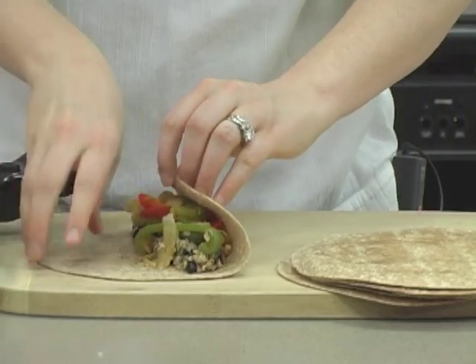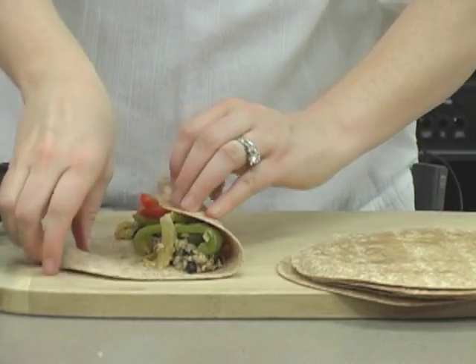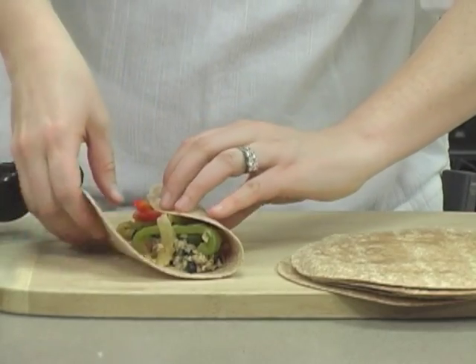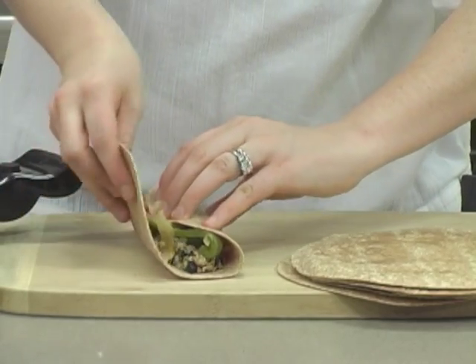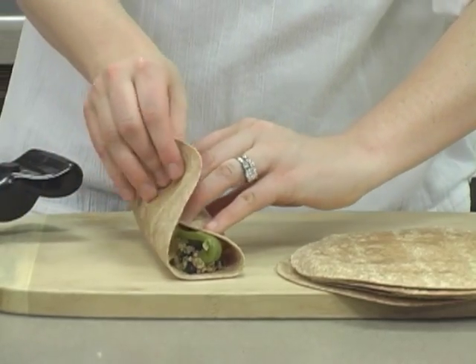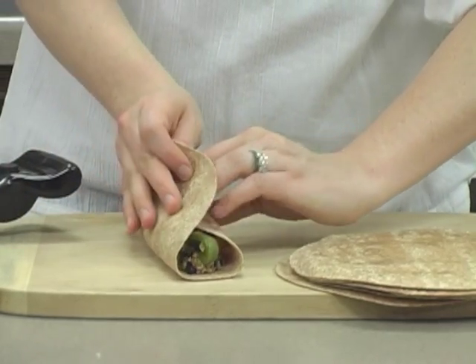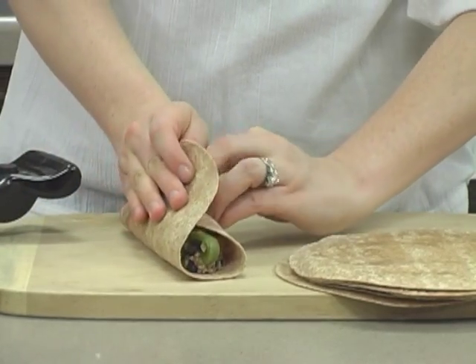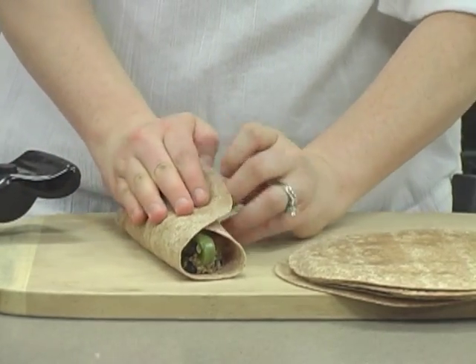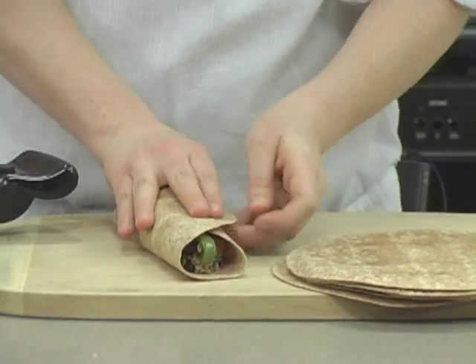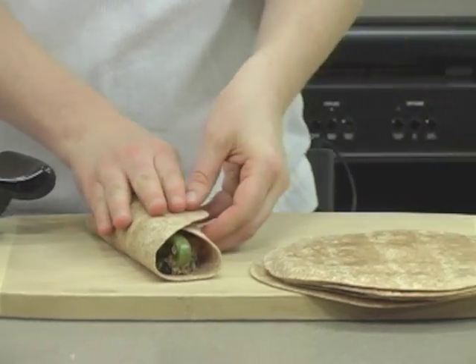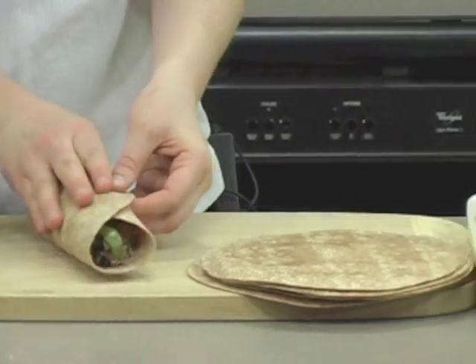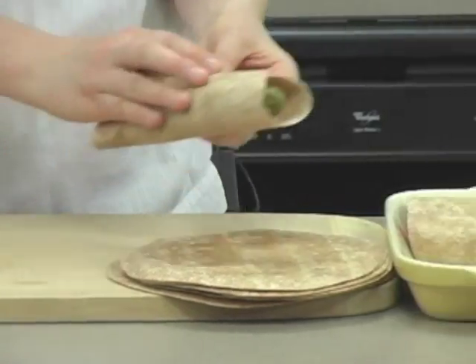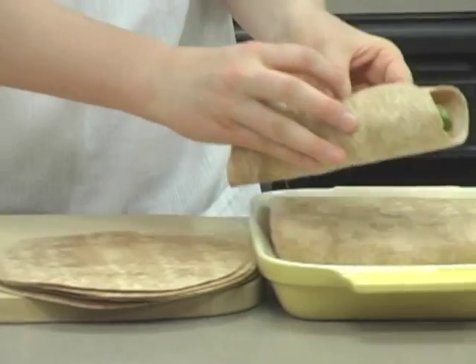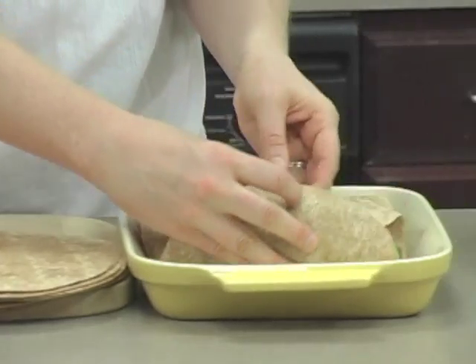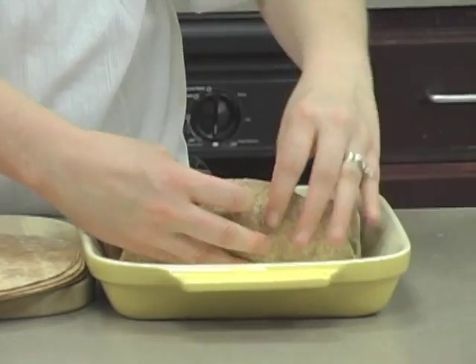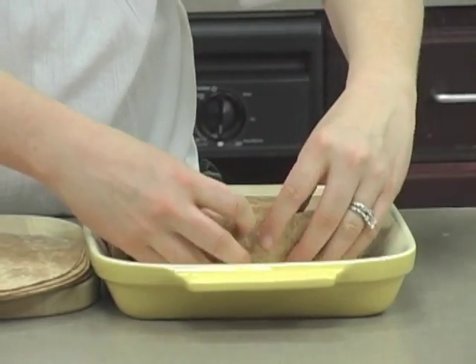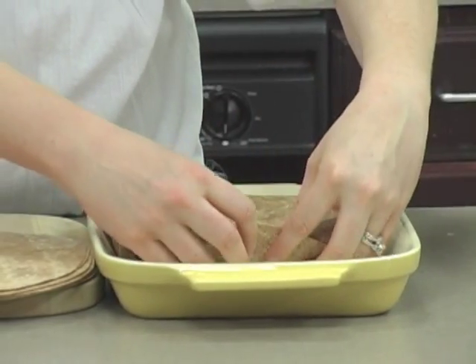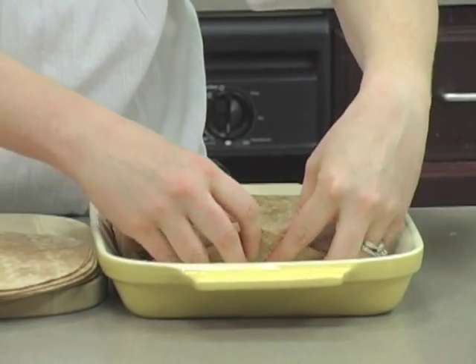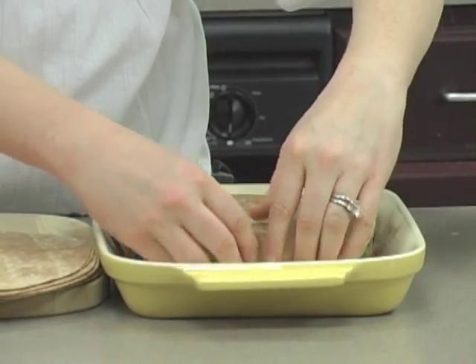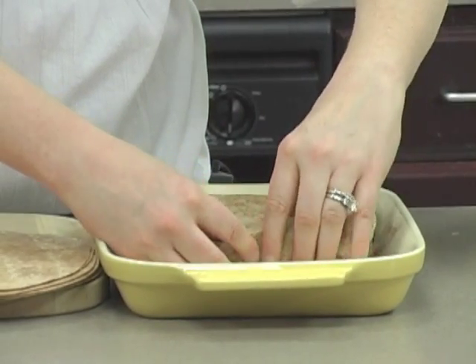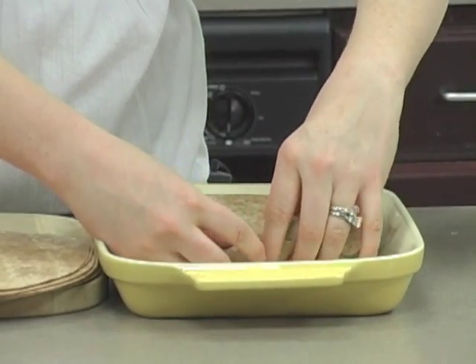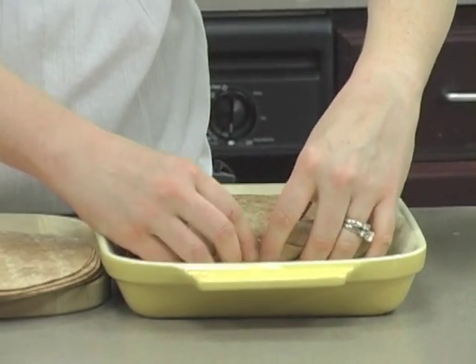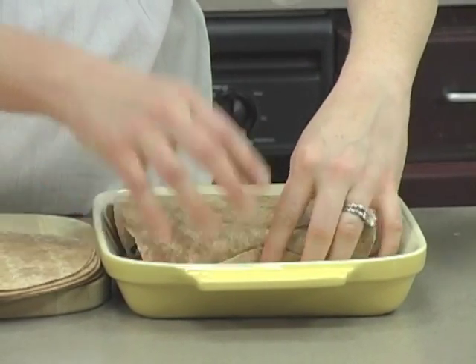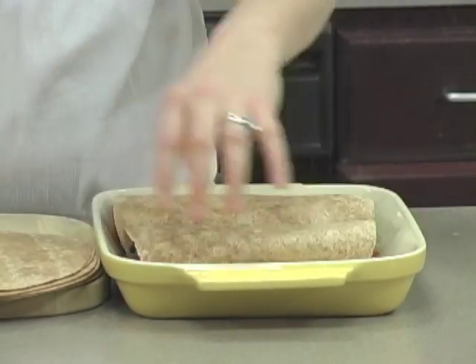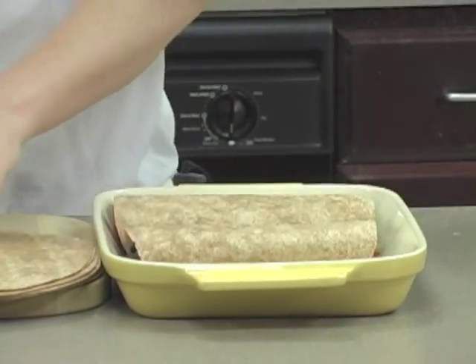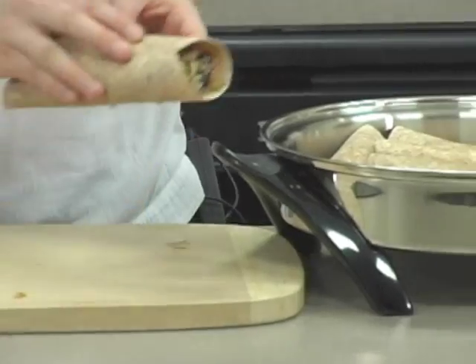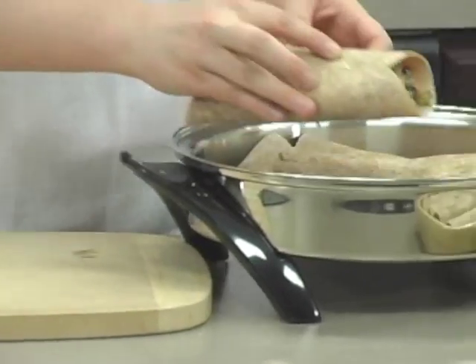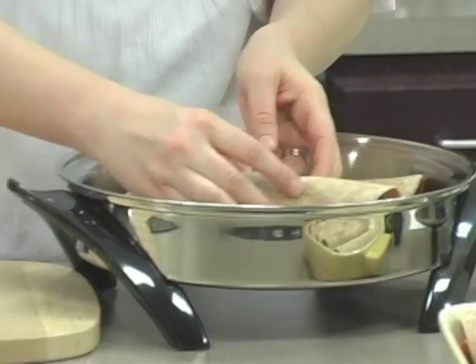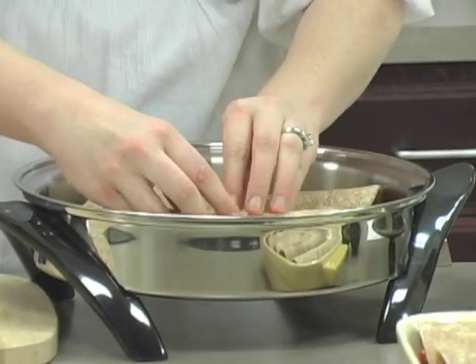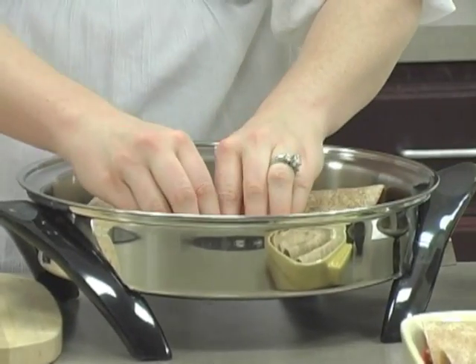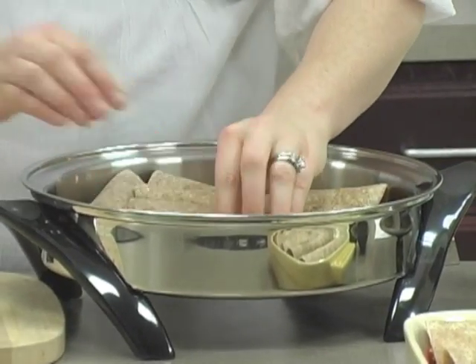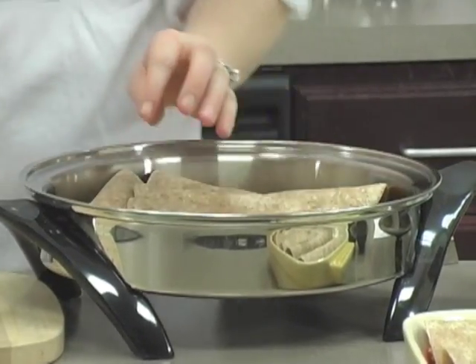After you get all the filling in, just wrap them gently. If you put the enchiladas seam-side down in your casserole dish or electric skillet, that helps to prevent them from unrolling.